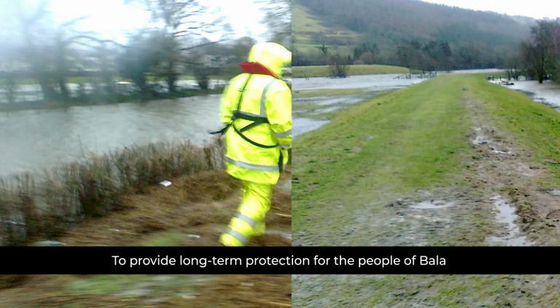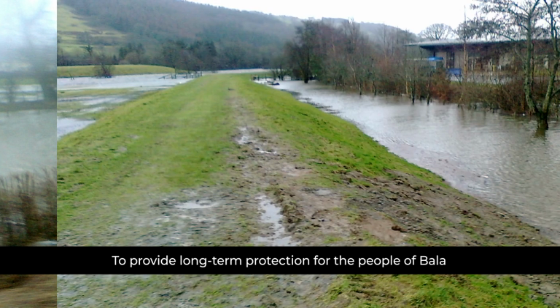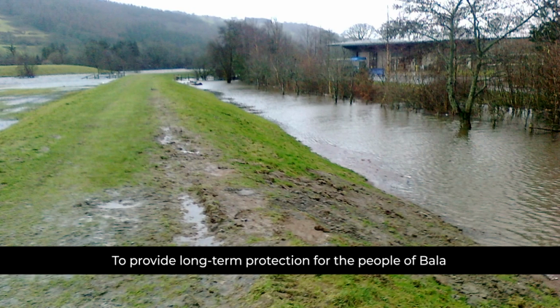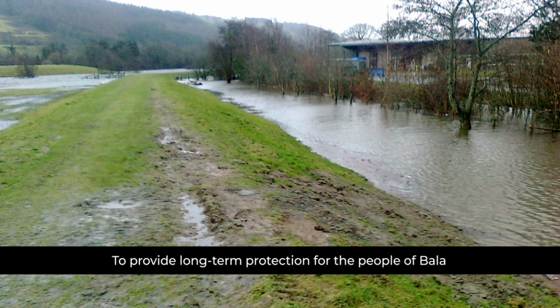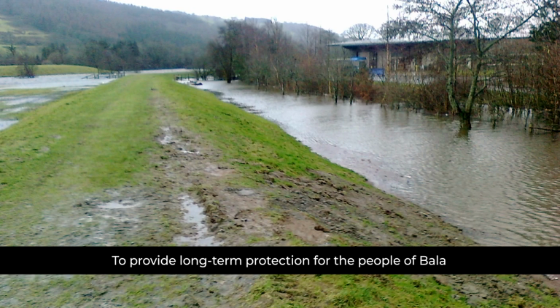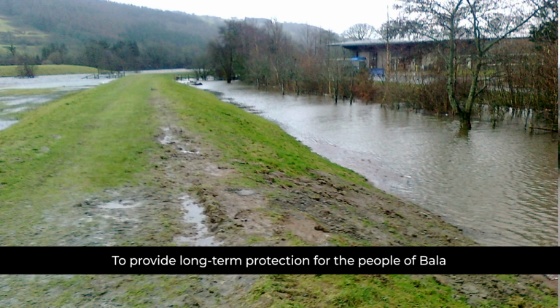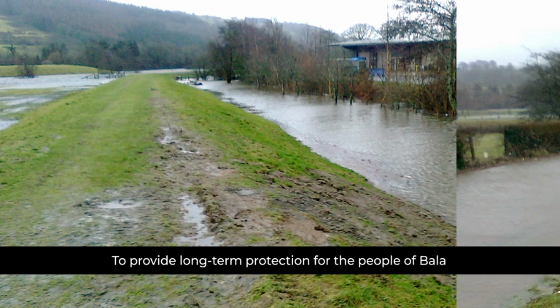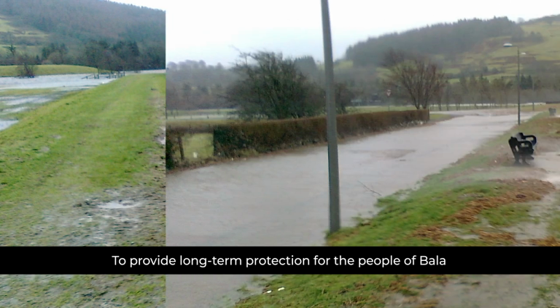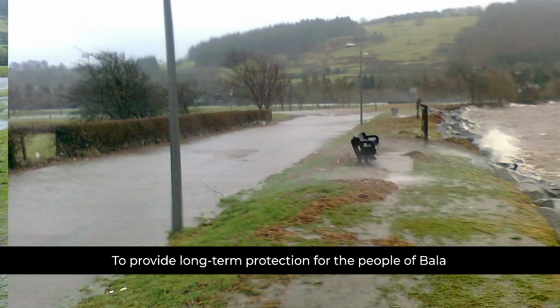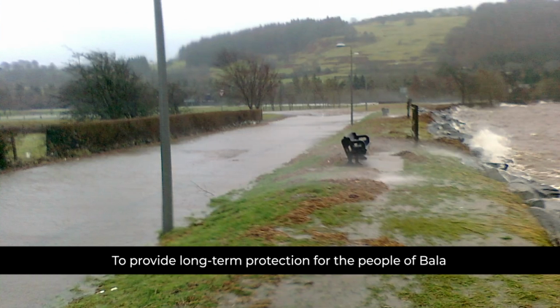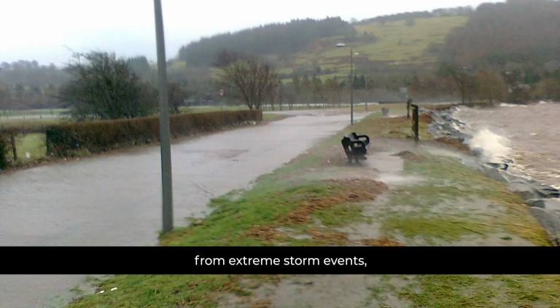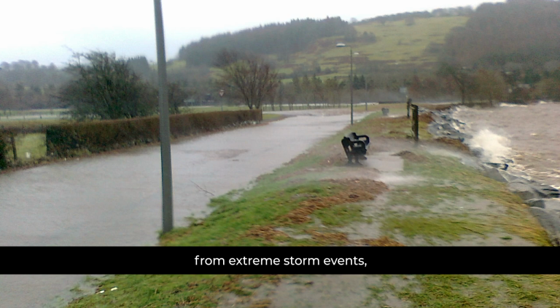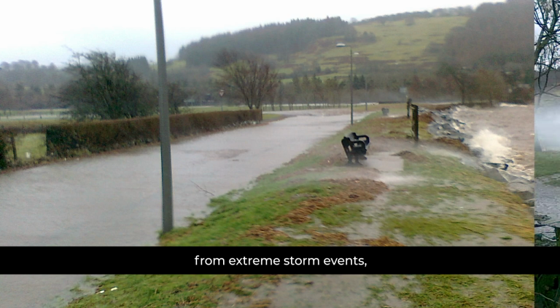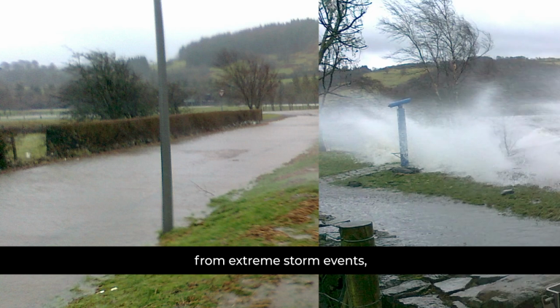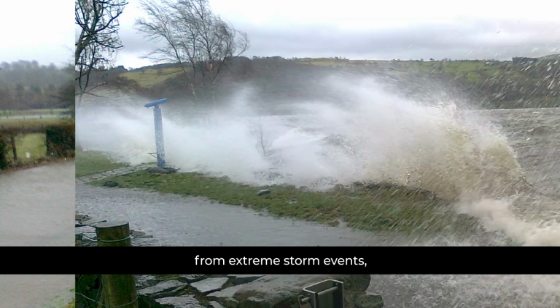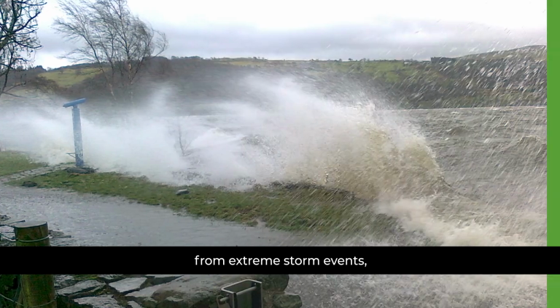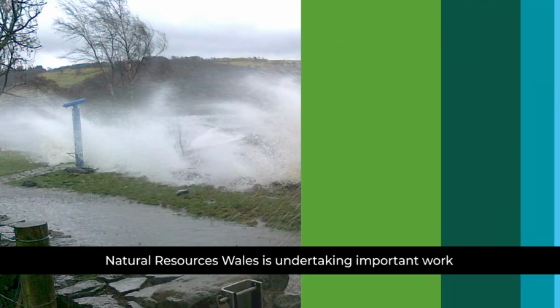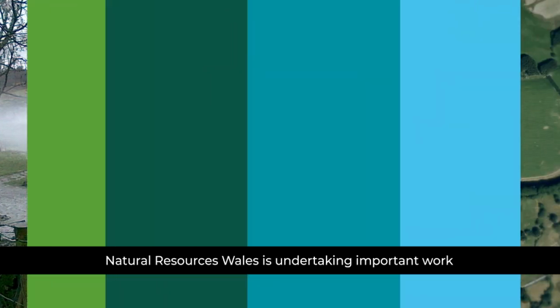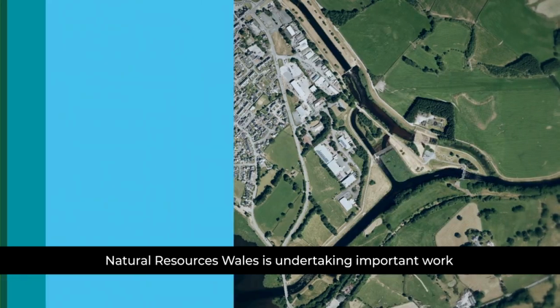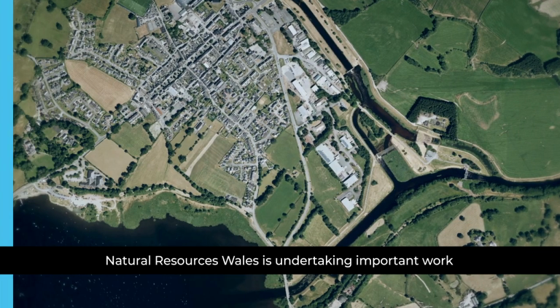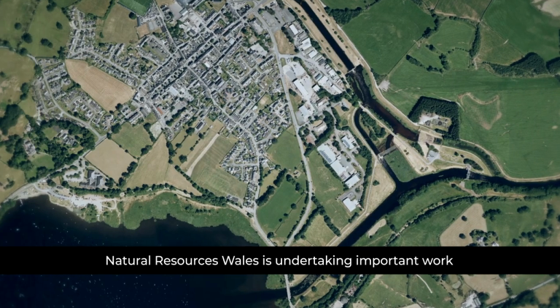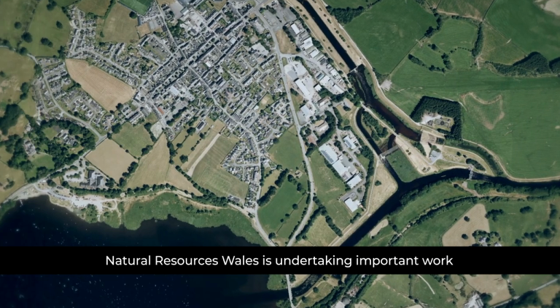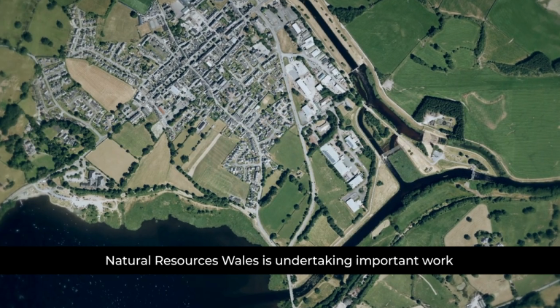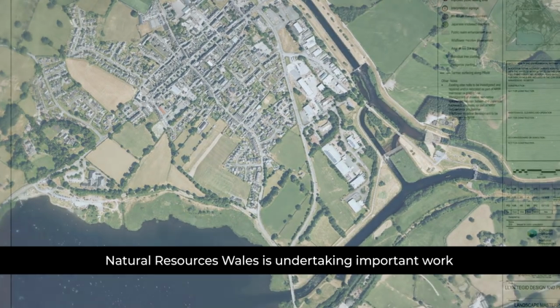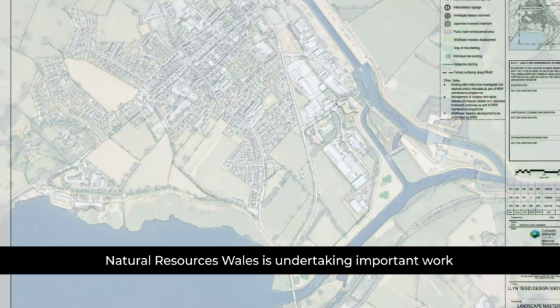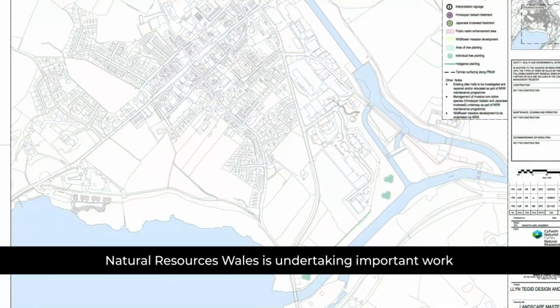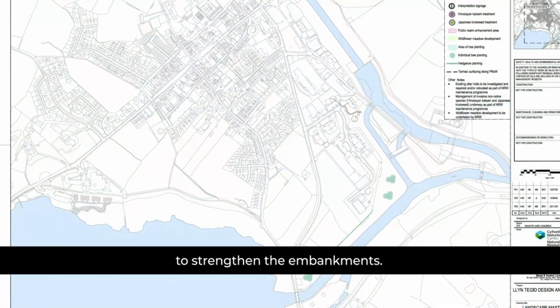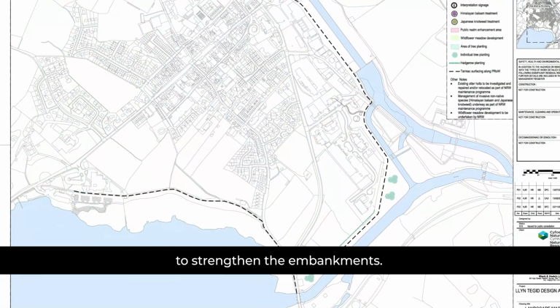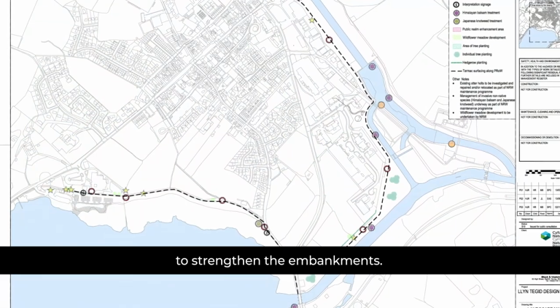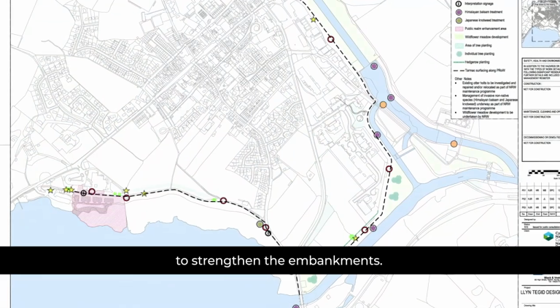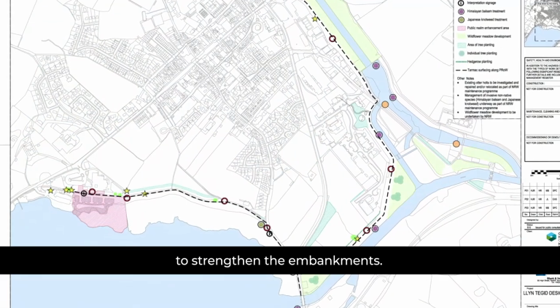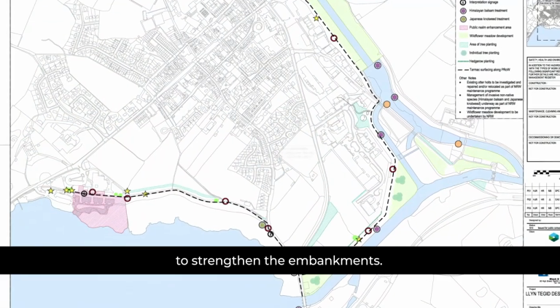To provide long-term protection for the people of Bala from extreme storm events, Natural Resources Wales is undertaking important work to strengthen the embankments.